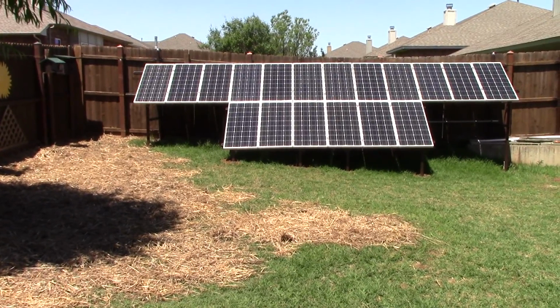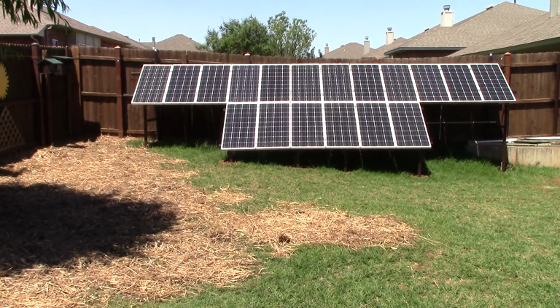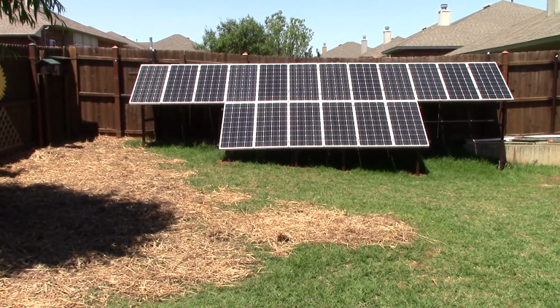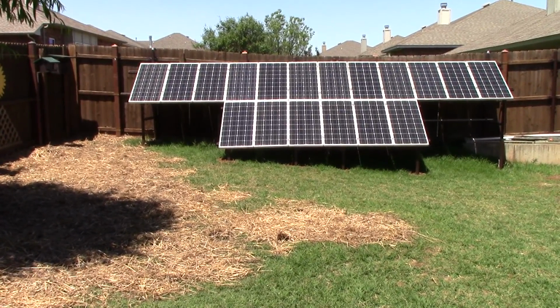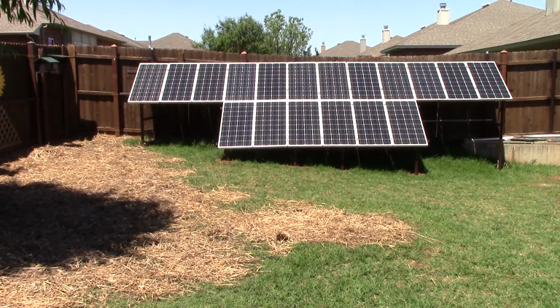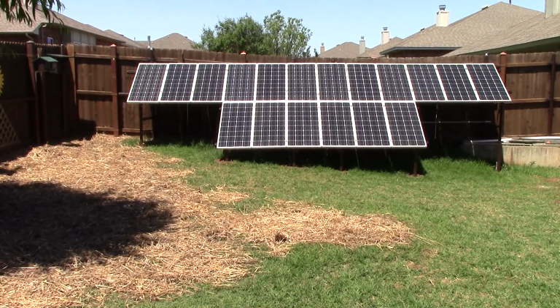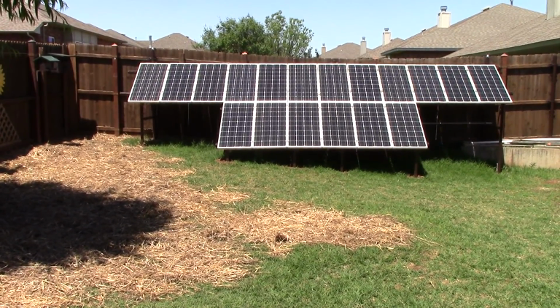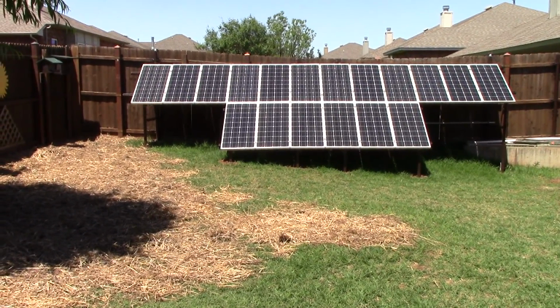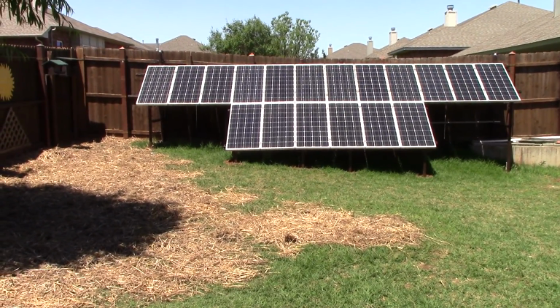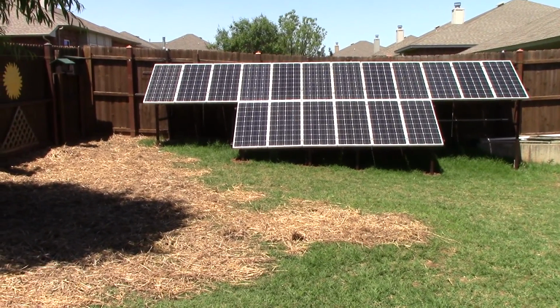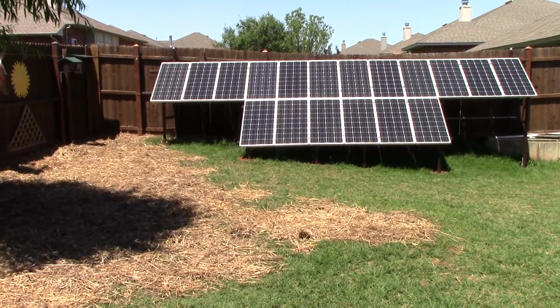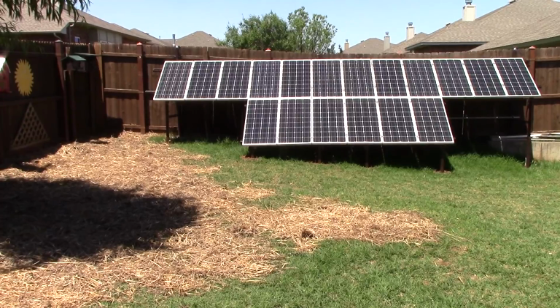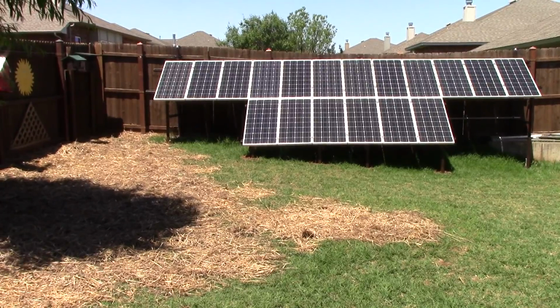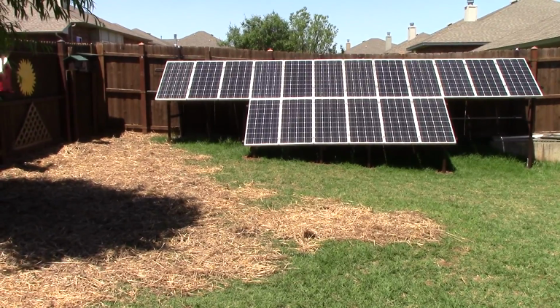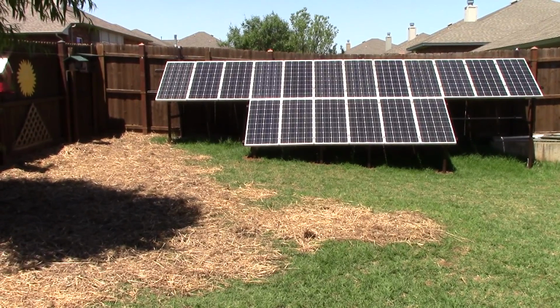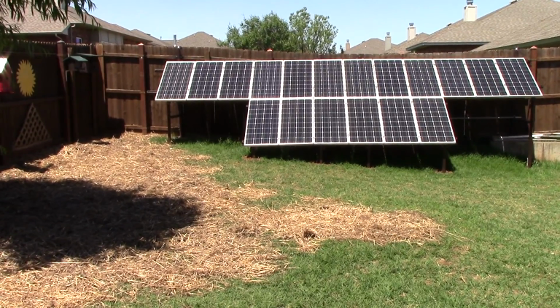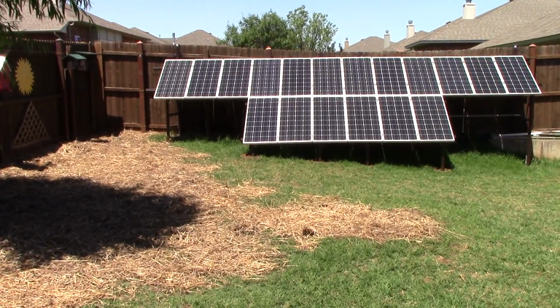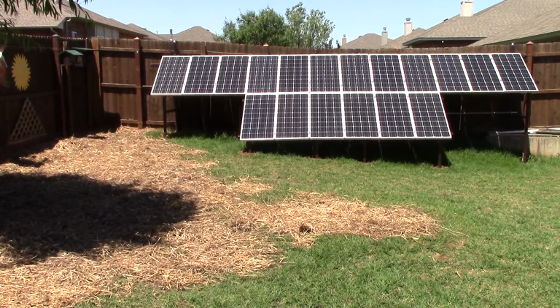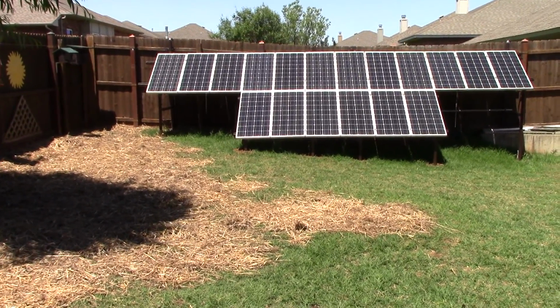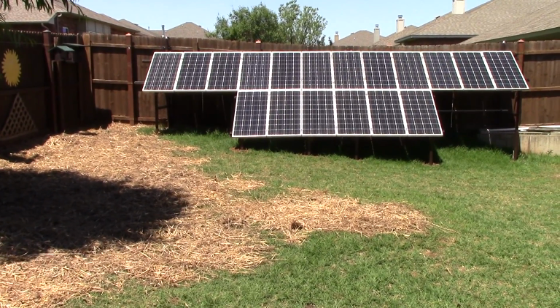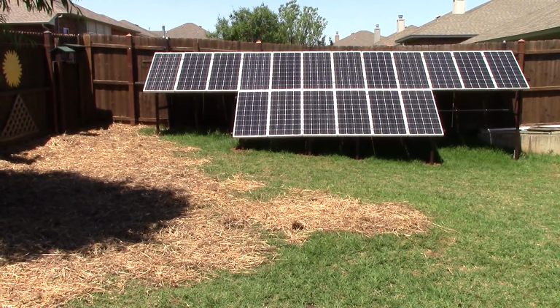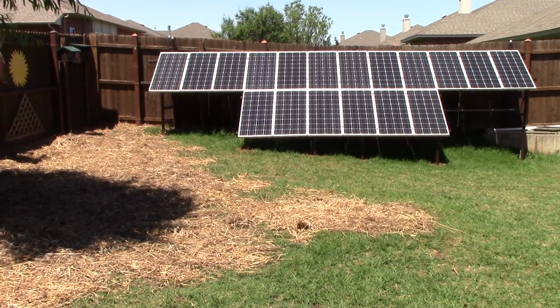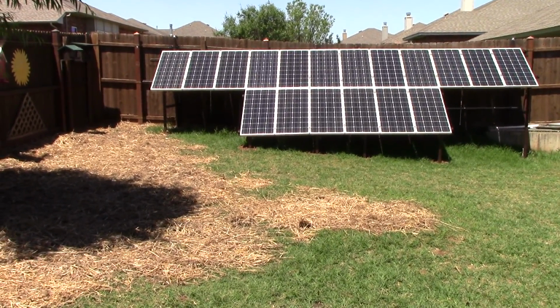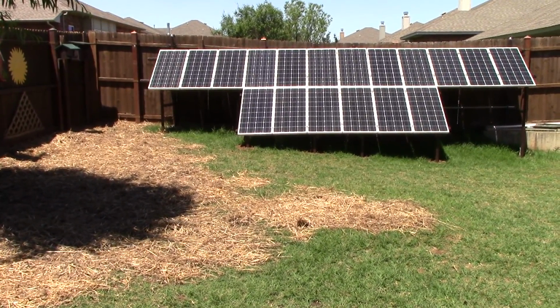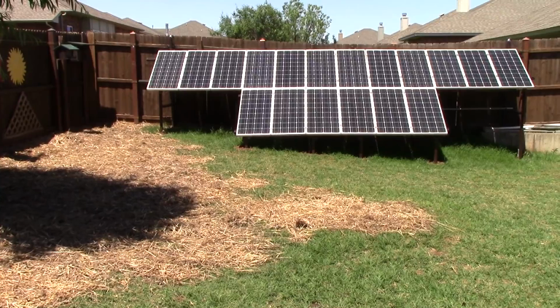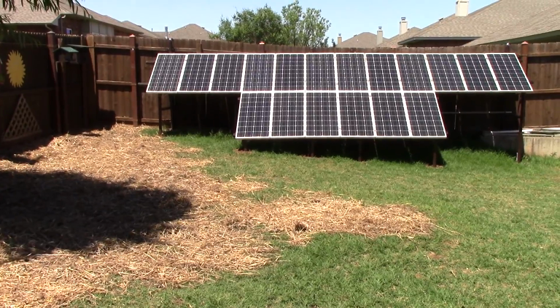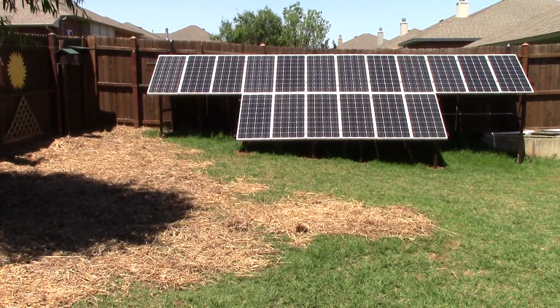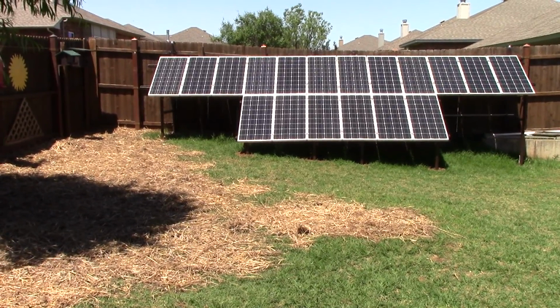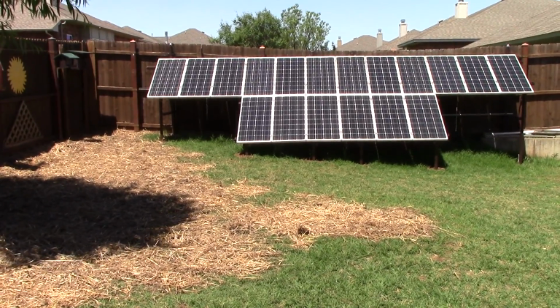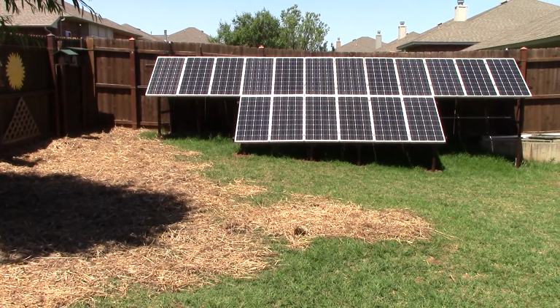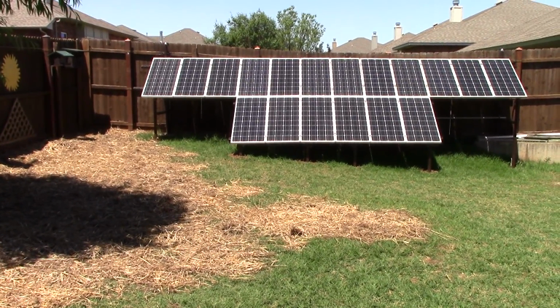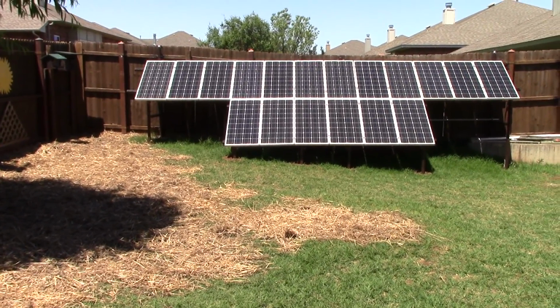Just want to thank you for staying tuned with this eight-part series on moving solar panels in suburbia. Like, dislike, and share below, and have a good one.